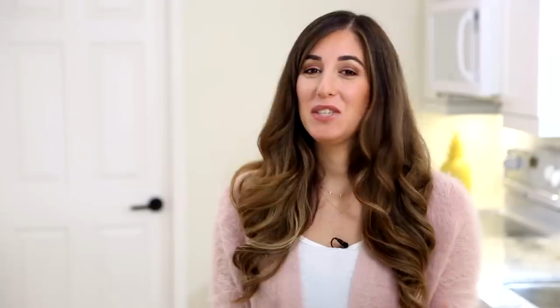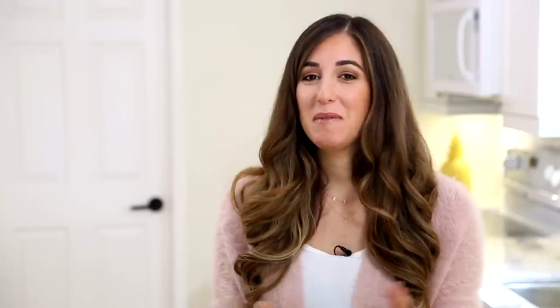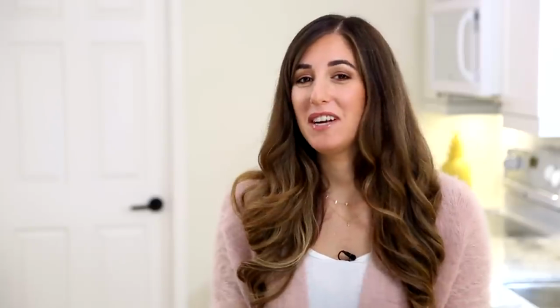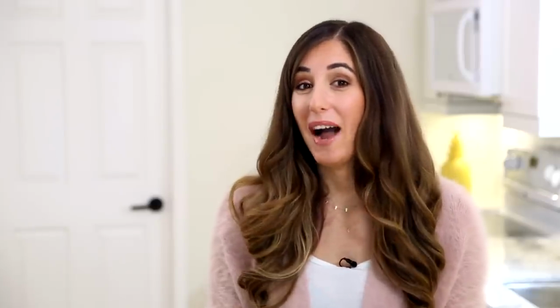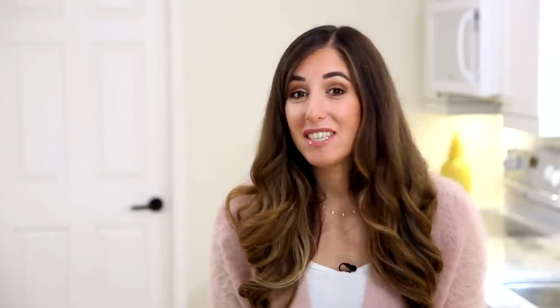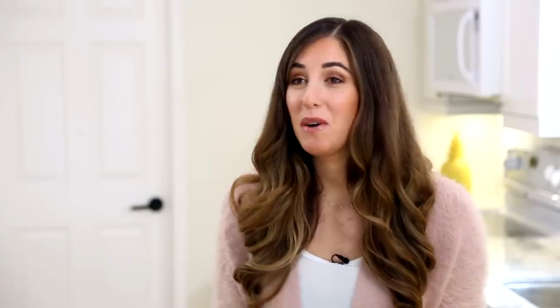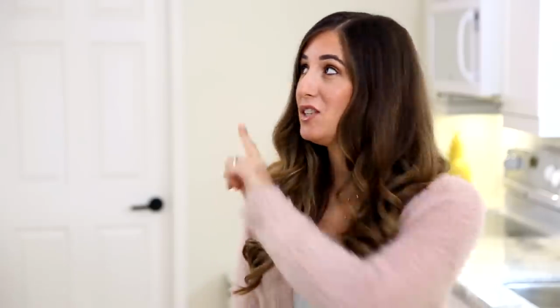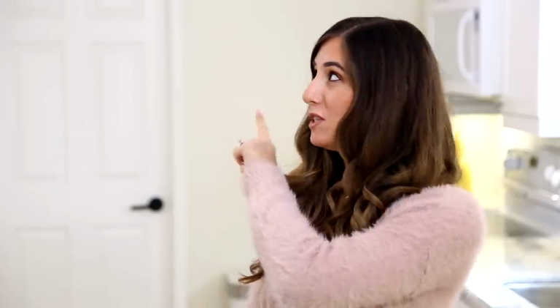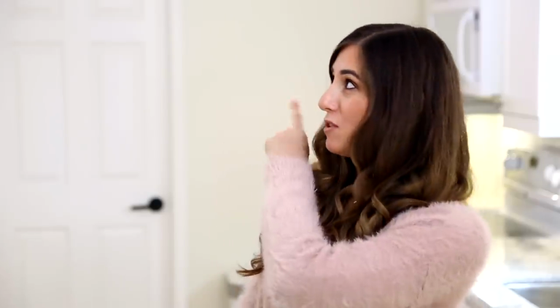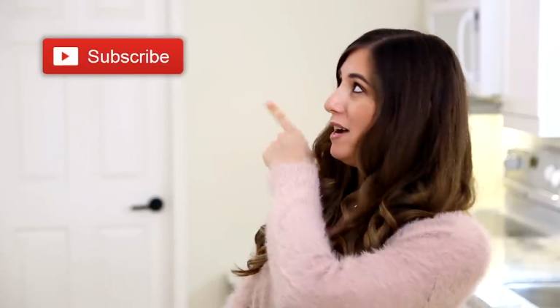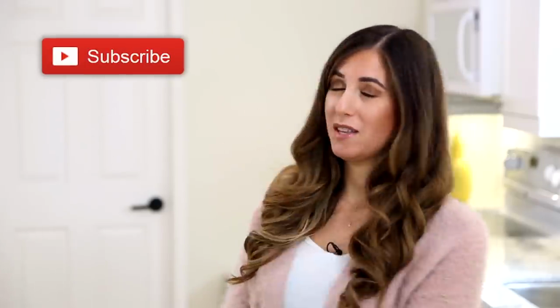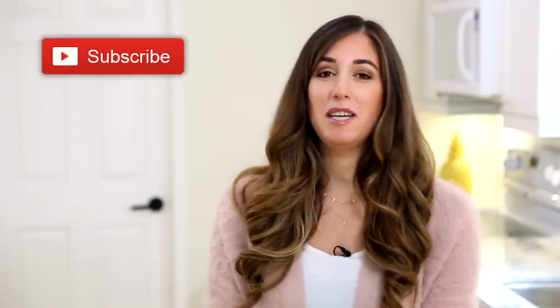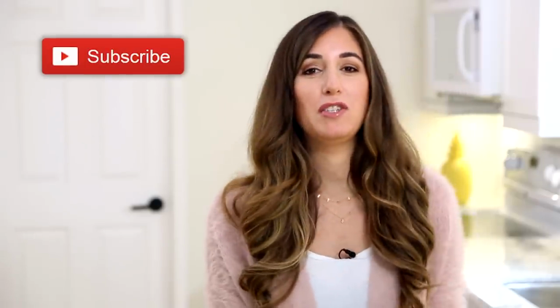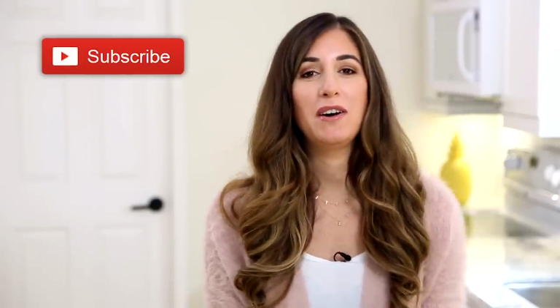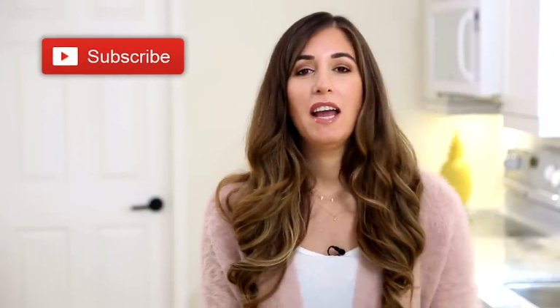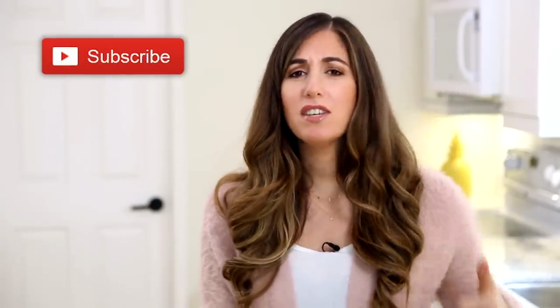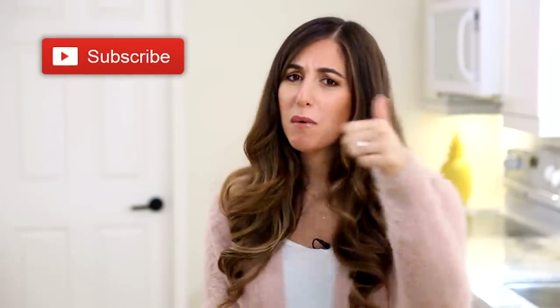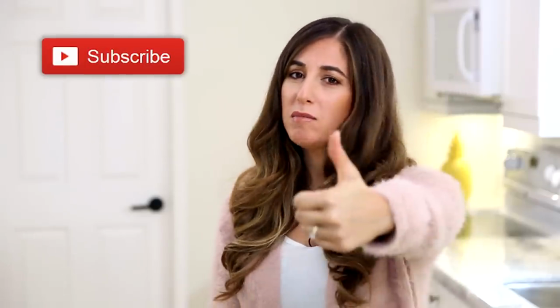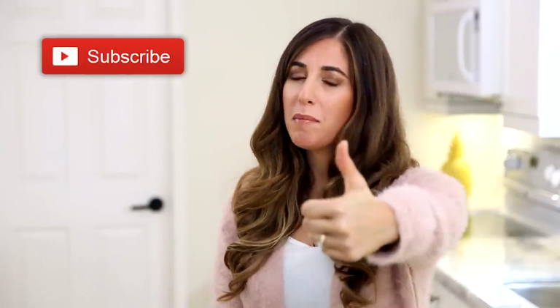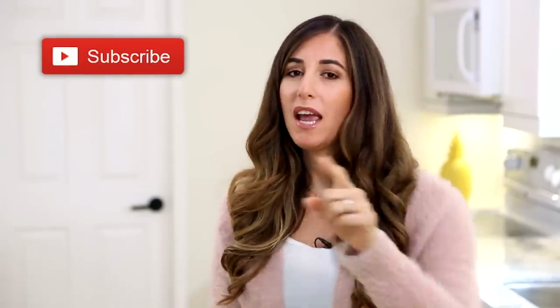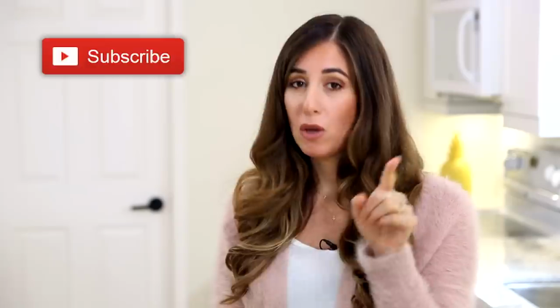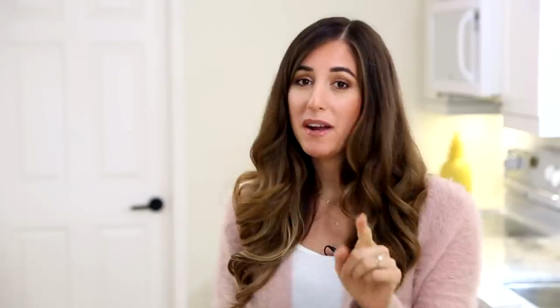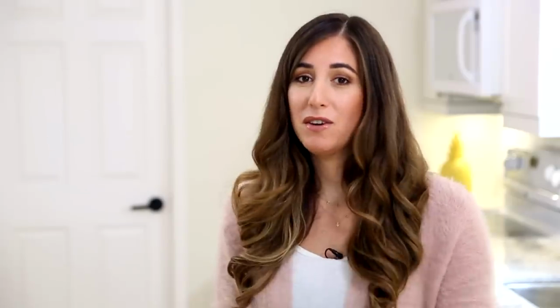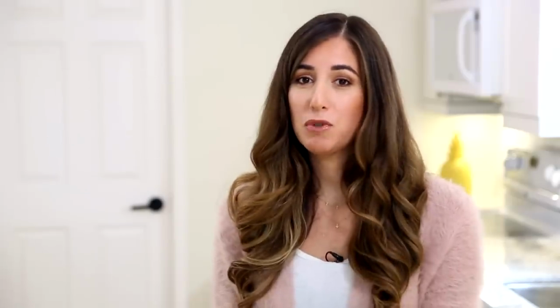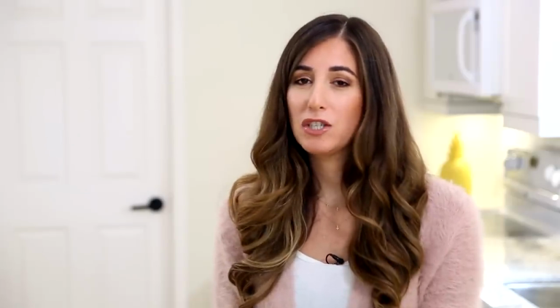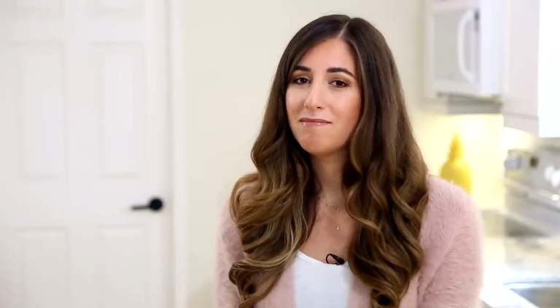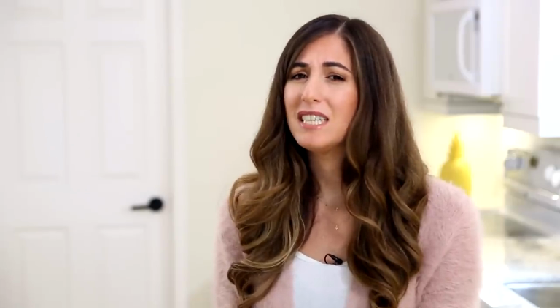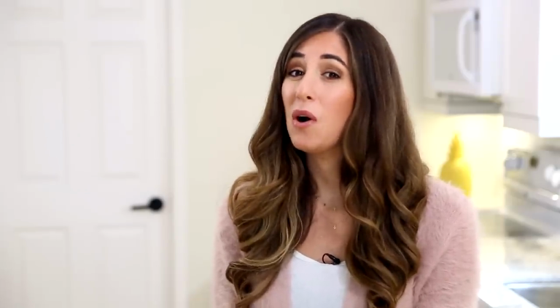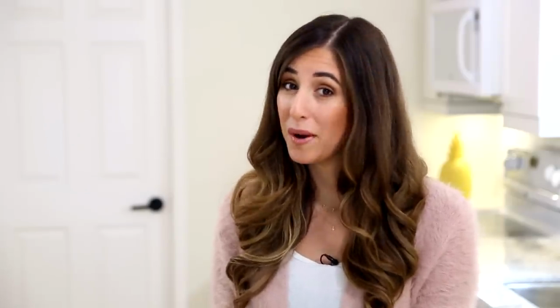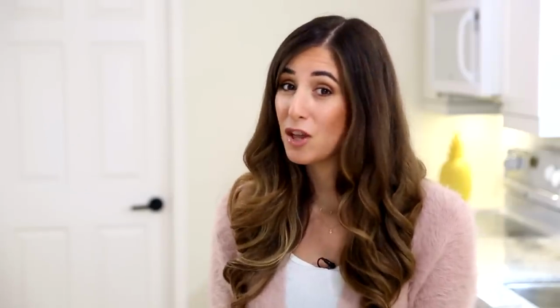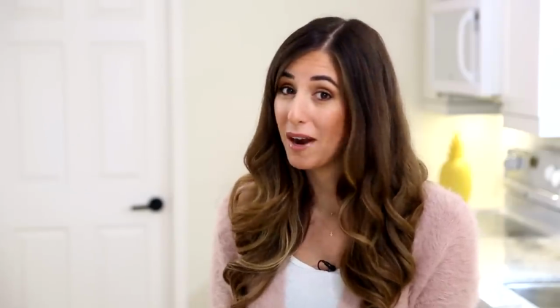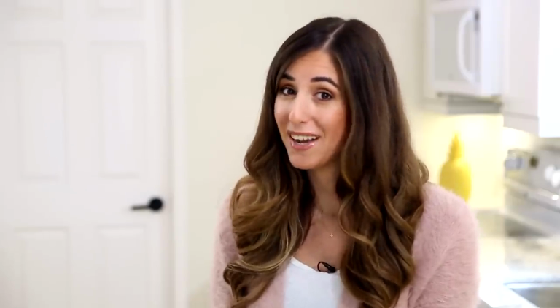And just a quick reminder, if you haven't done so already, subscribe to the Clean My Space channel and give this video a thumbs up if your way of loading the dishwasher is always the right way.